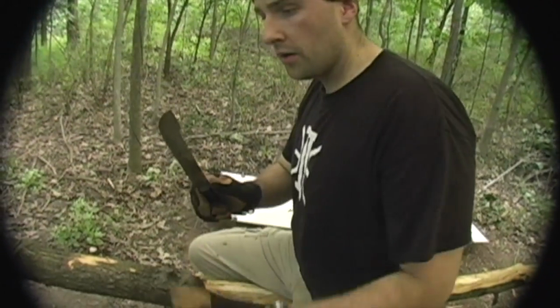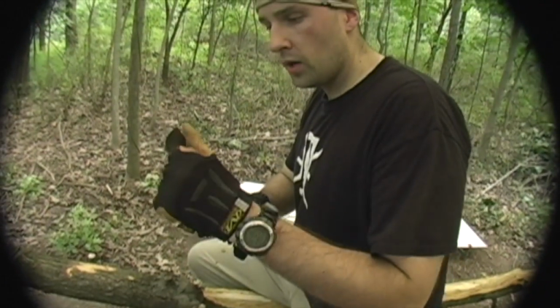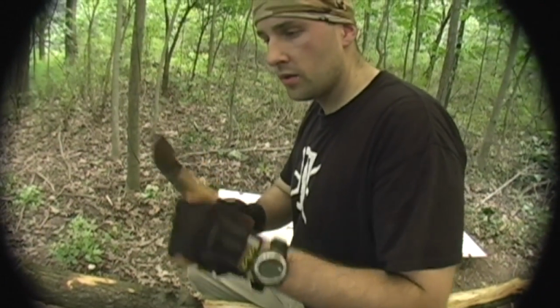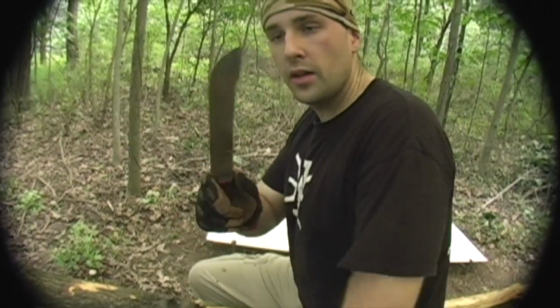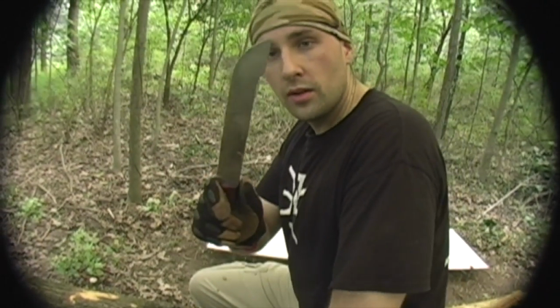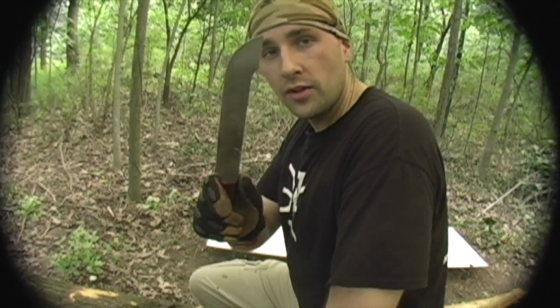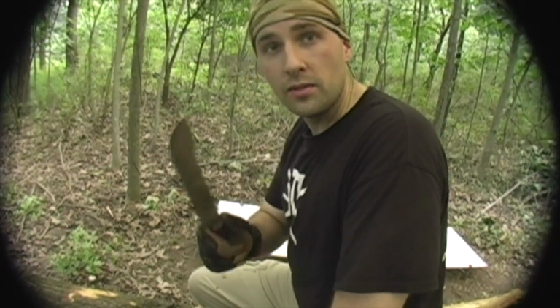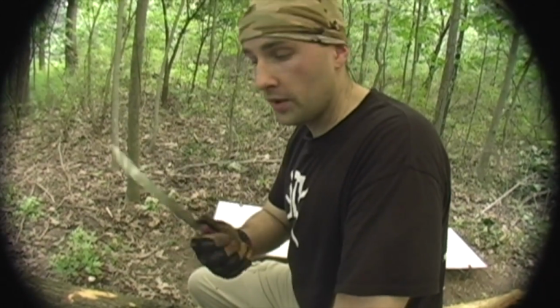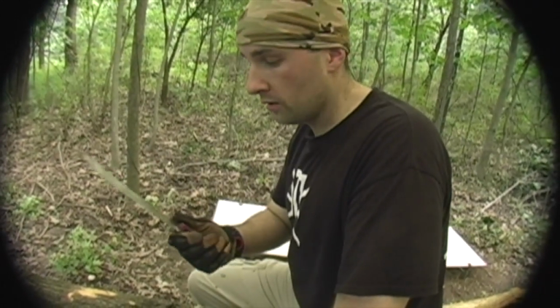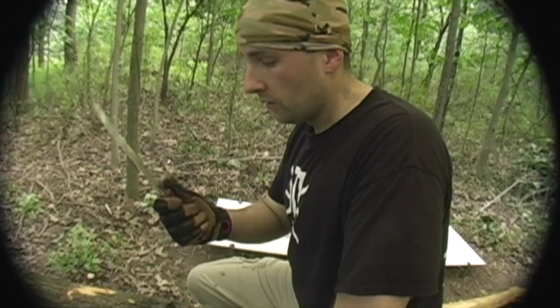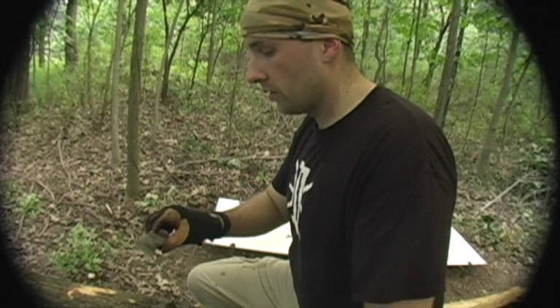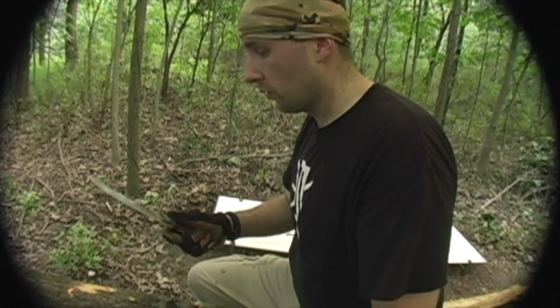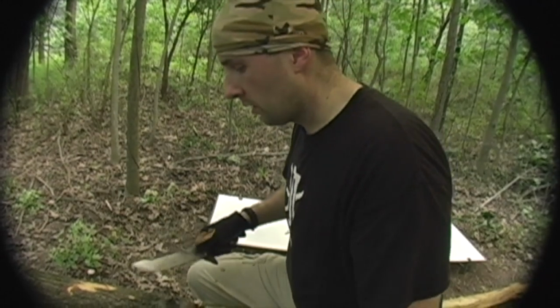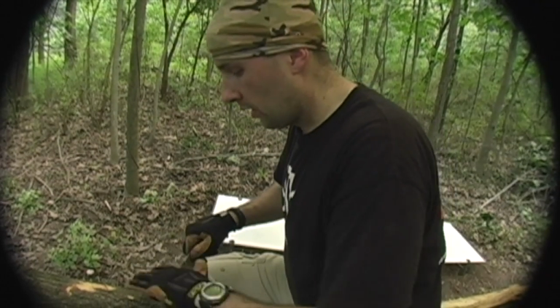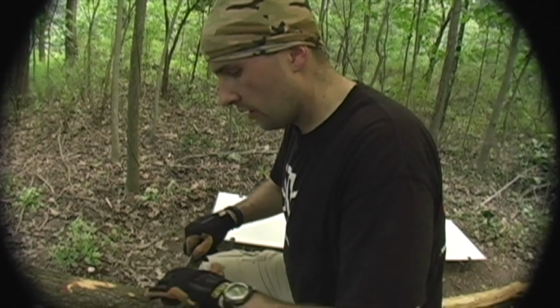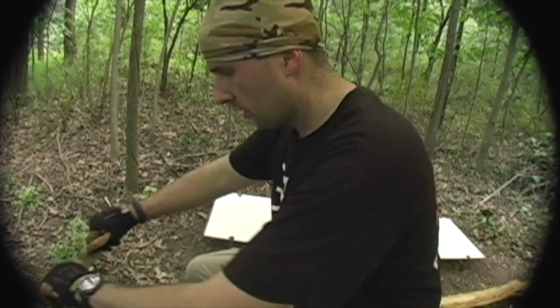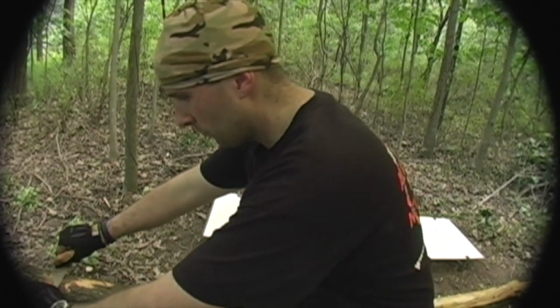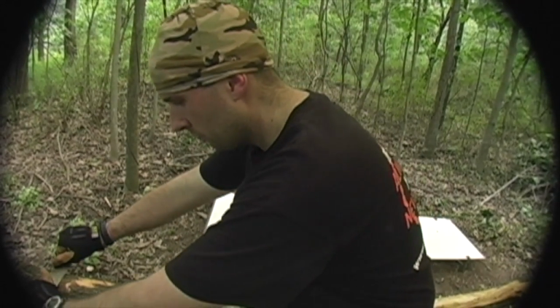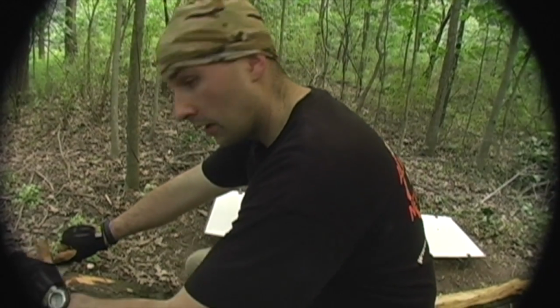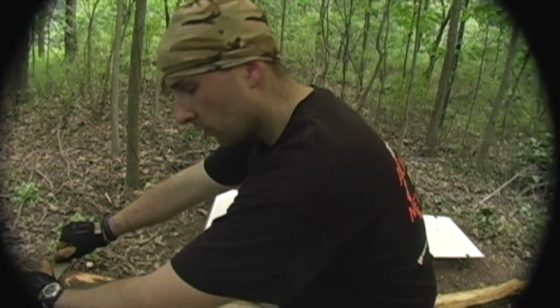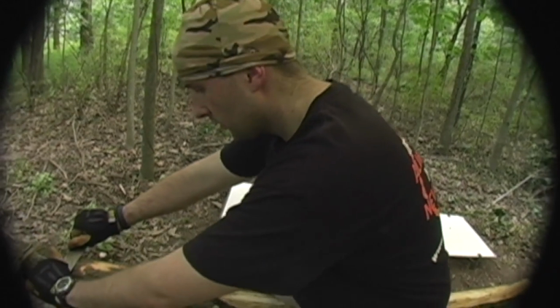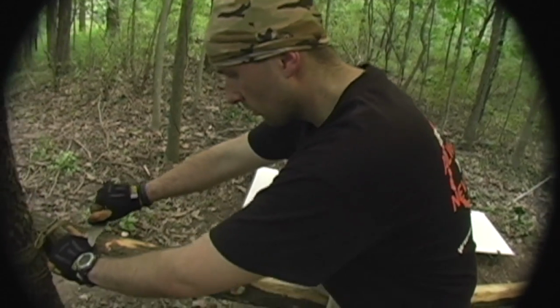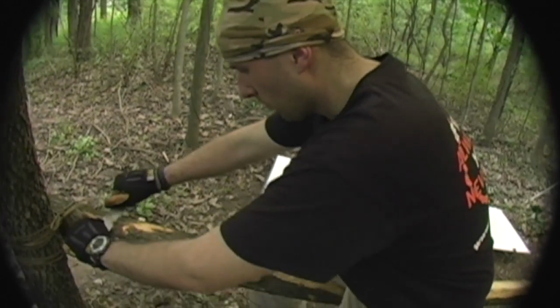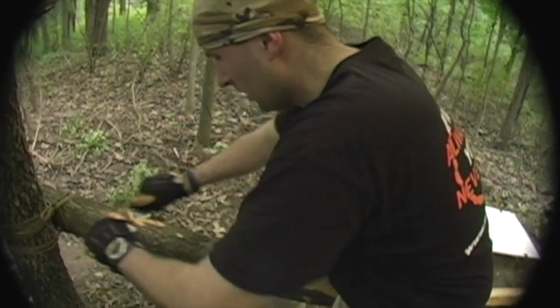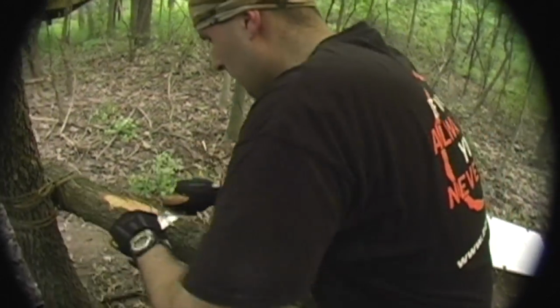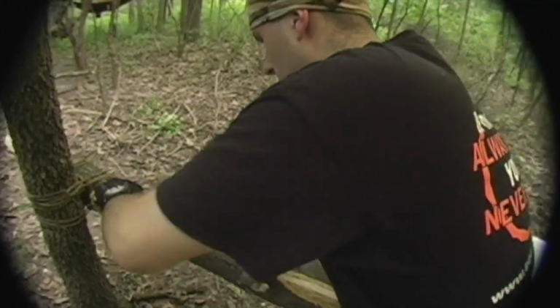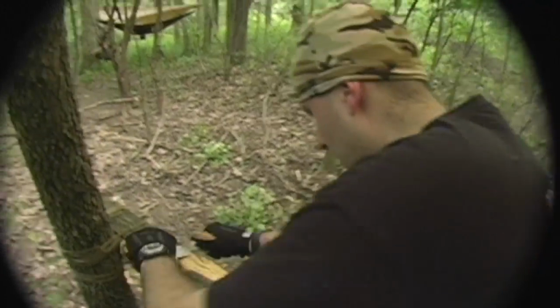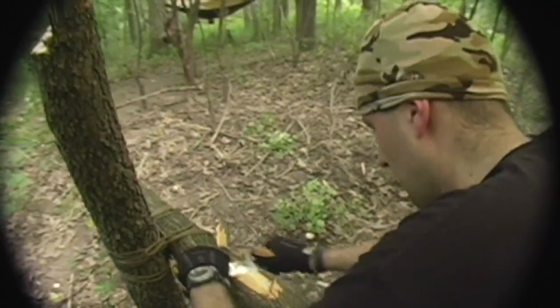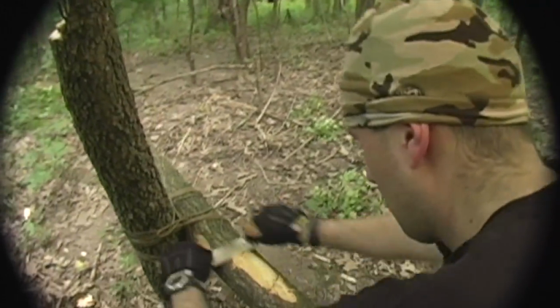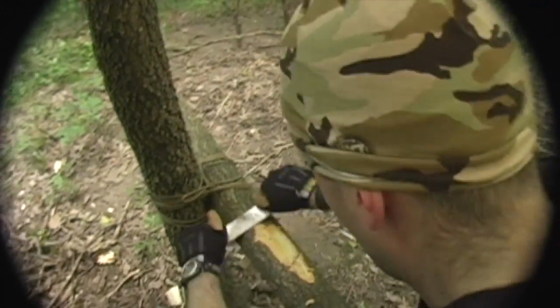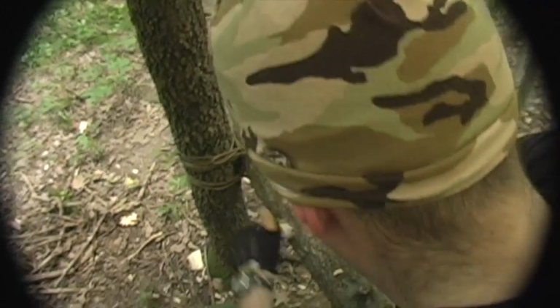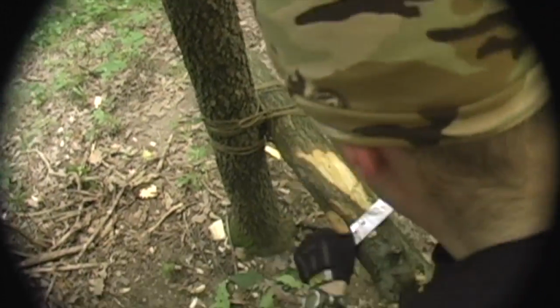We've got this nice little extra piece of metal for the Grizzly, and this allows us to get a nice handle on it so we can do some draw work and get in here and take out this can of the lamp quite easily.